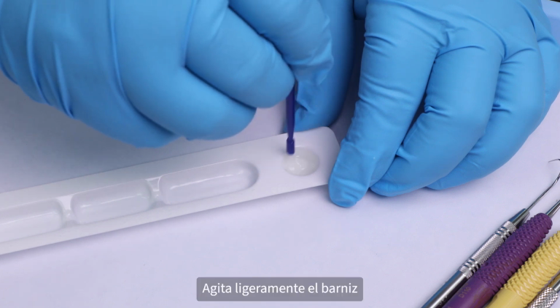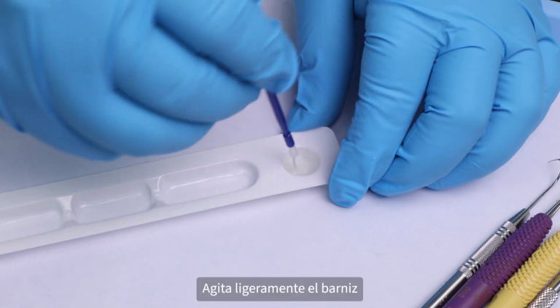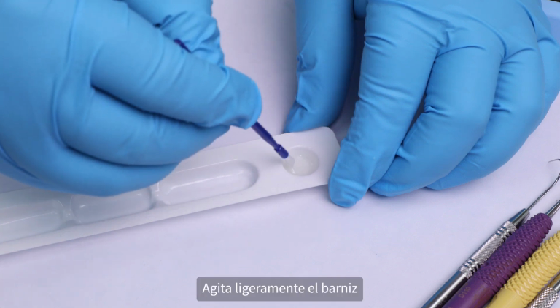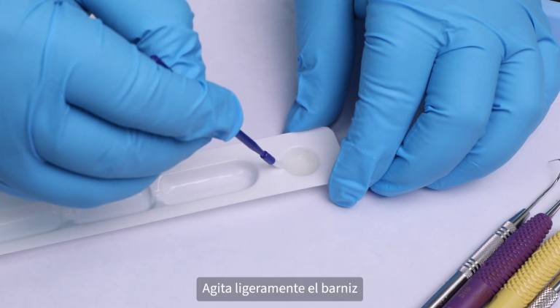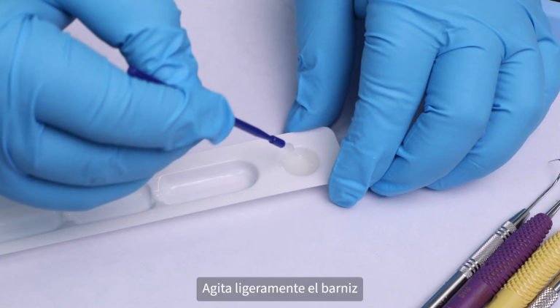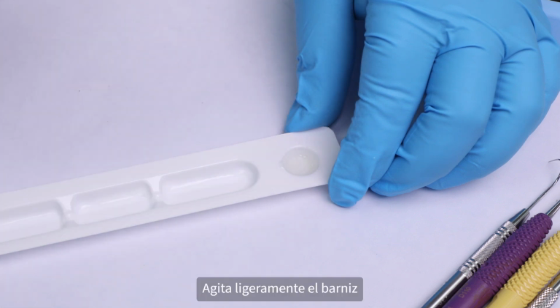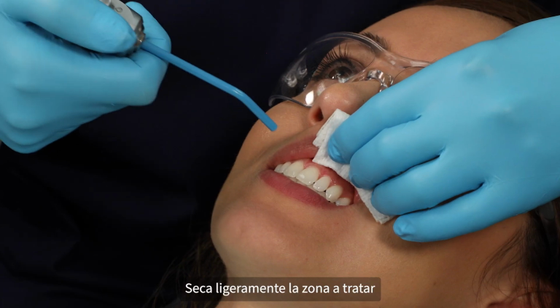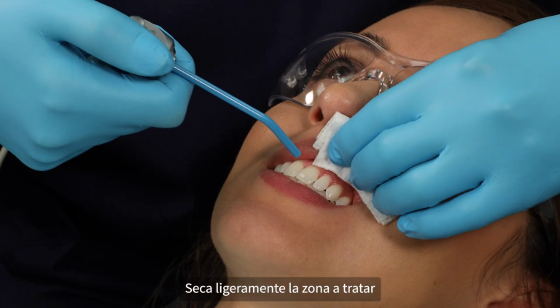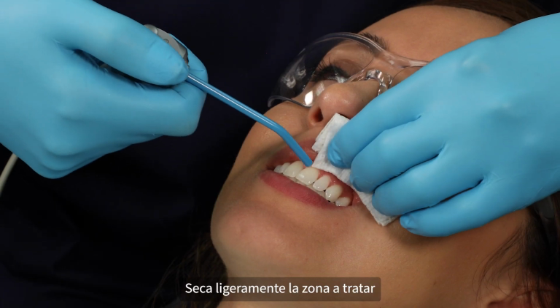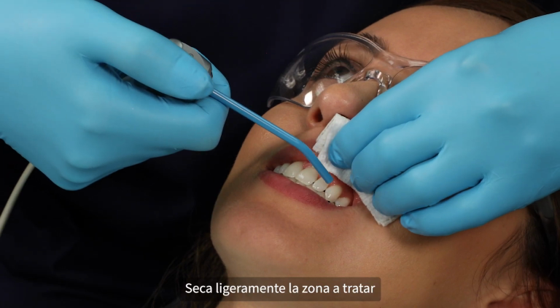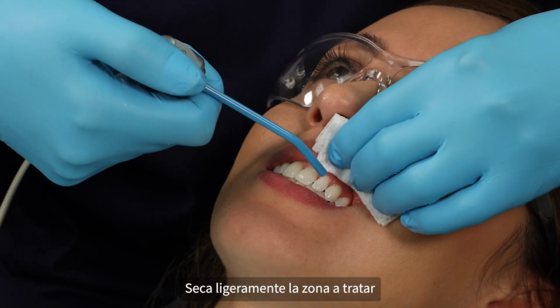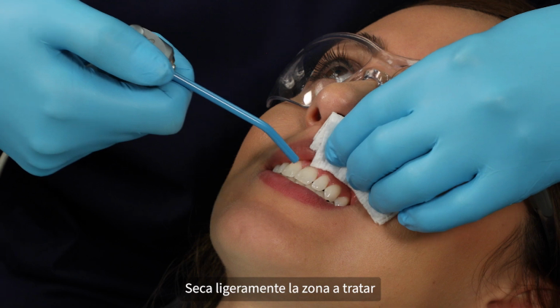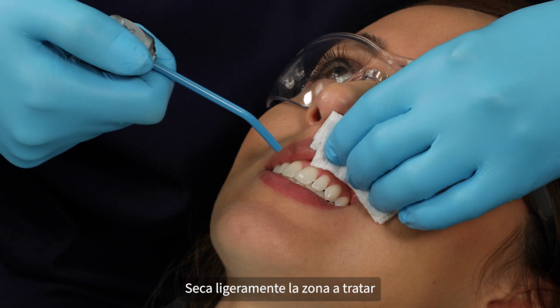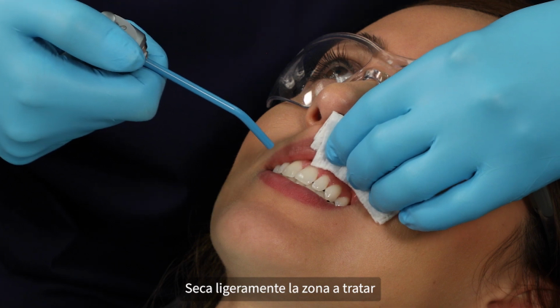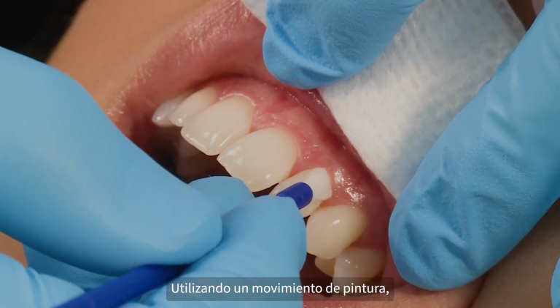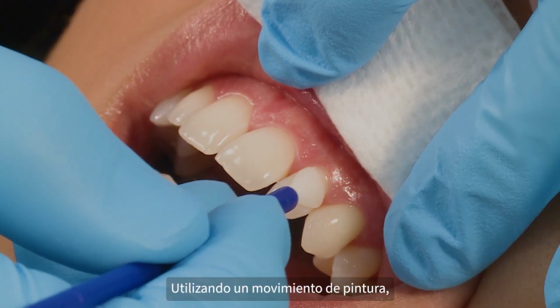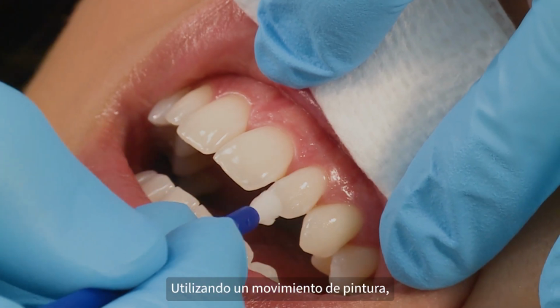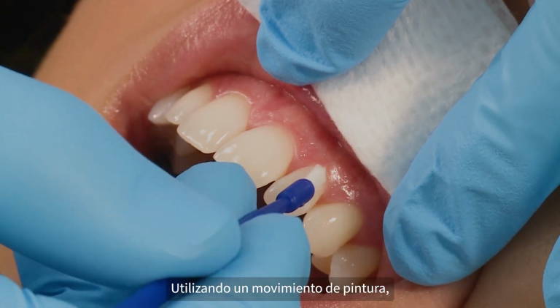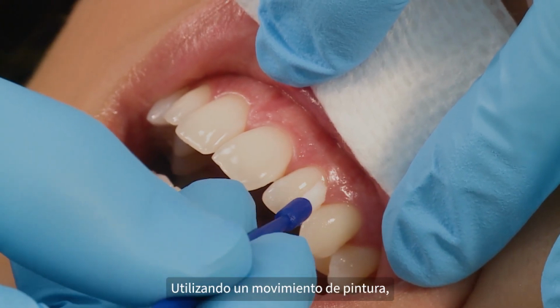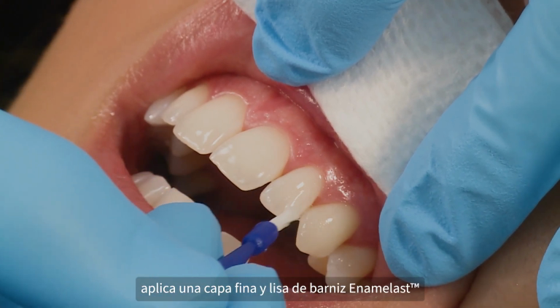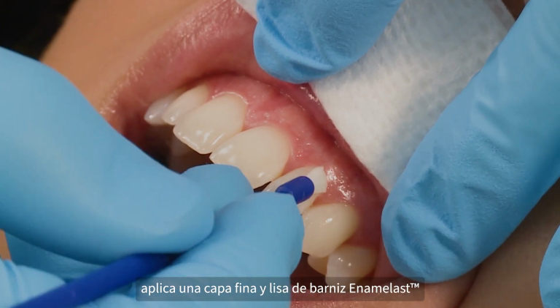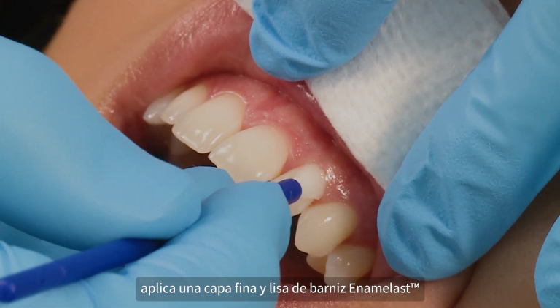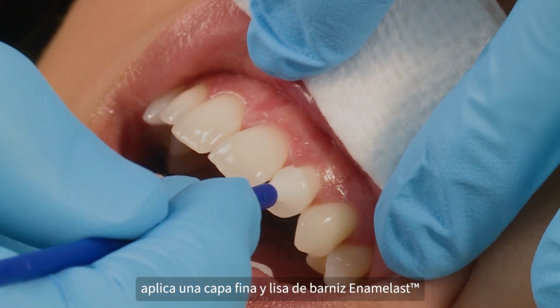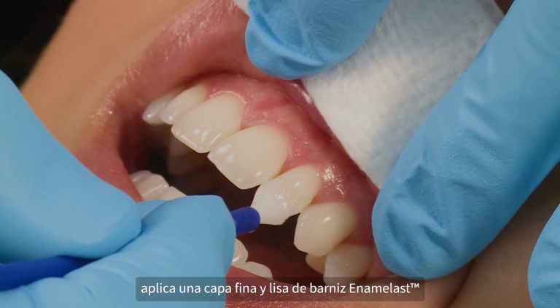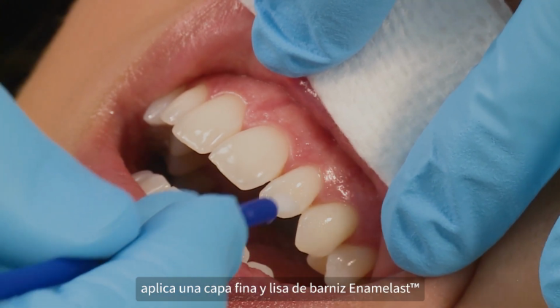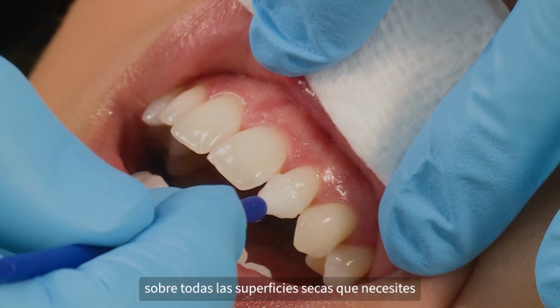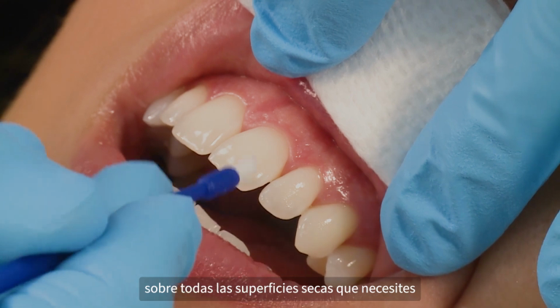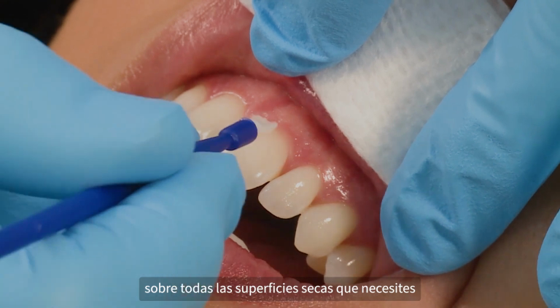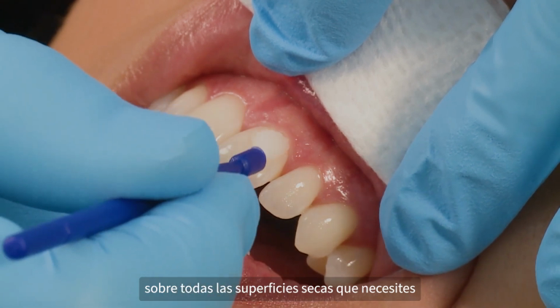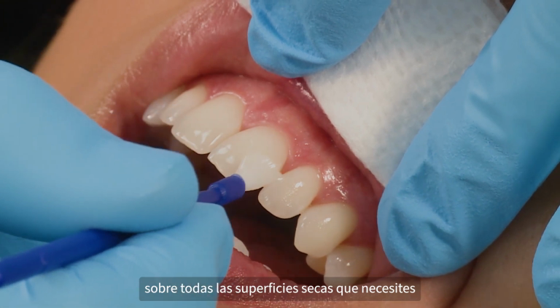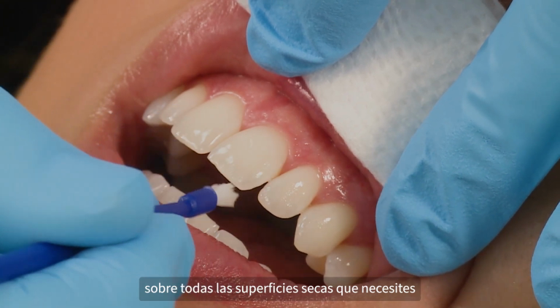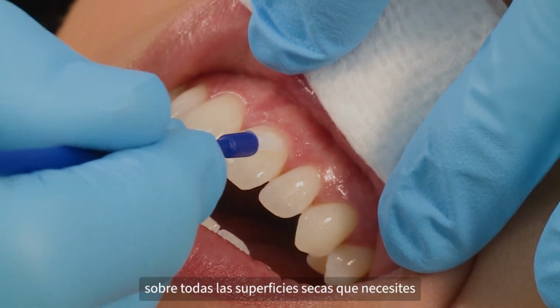Lightly stir the varnish. Lightly dry the area to be treated. Using a painting motion, apply a thin, smooth layer of Enamel Last Varnish to as many dry surfaces as possible.